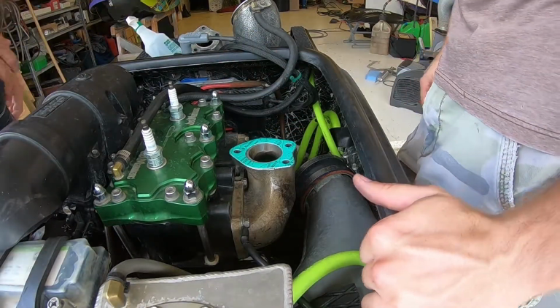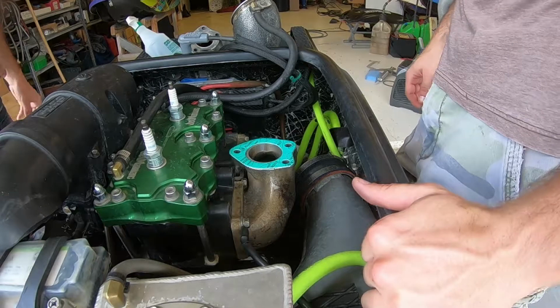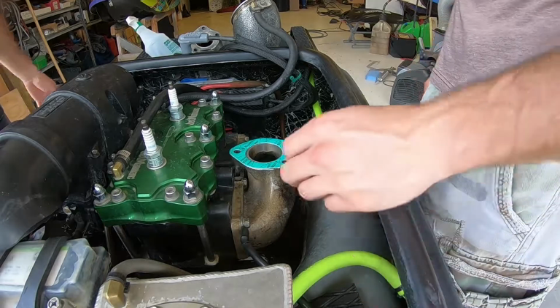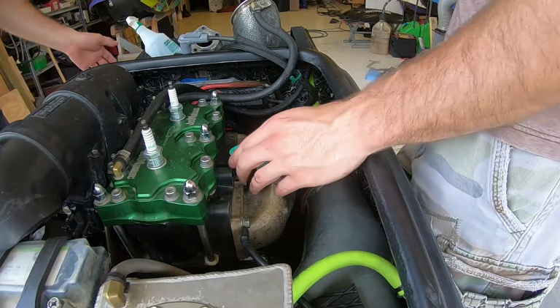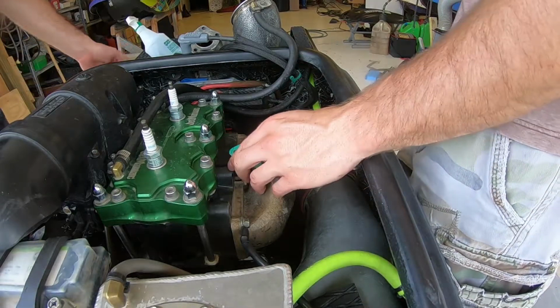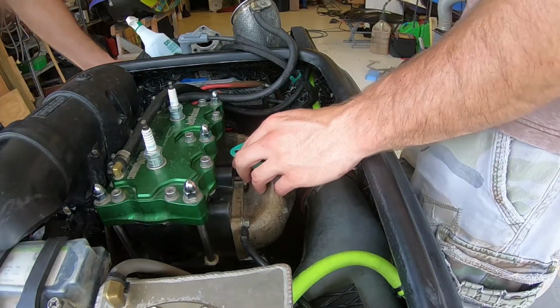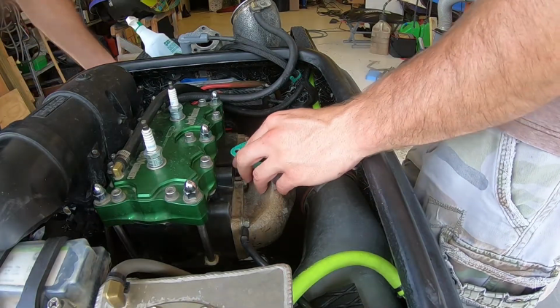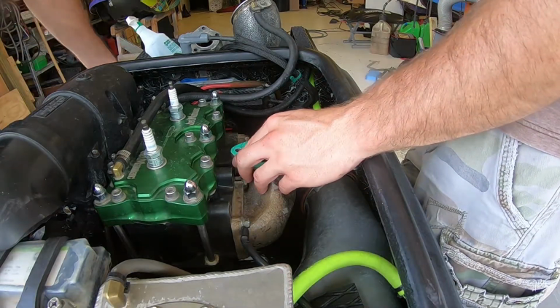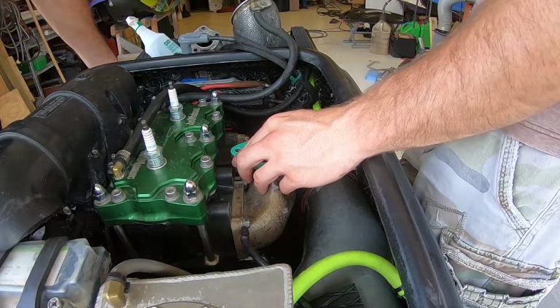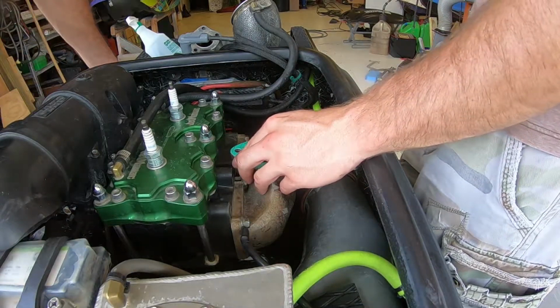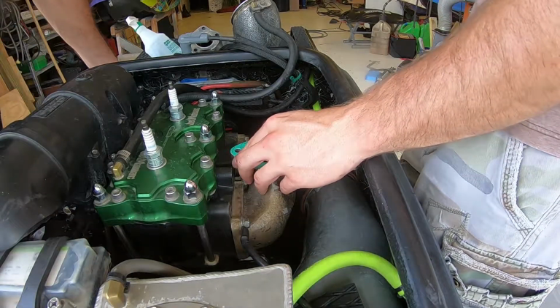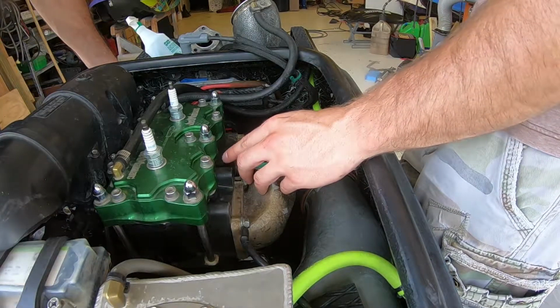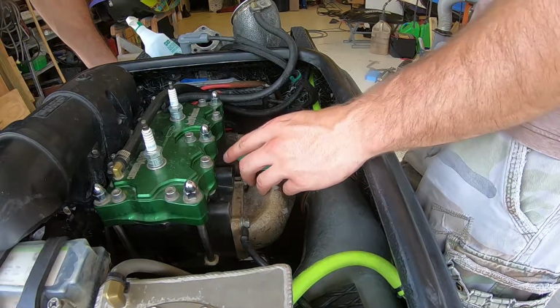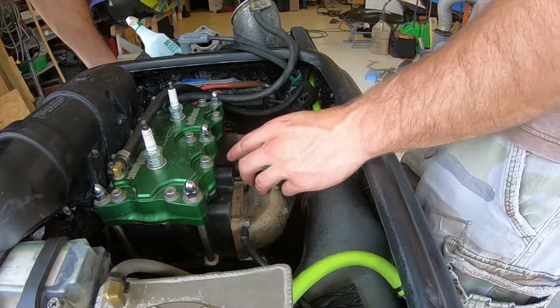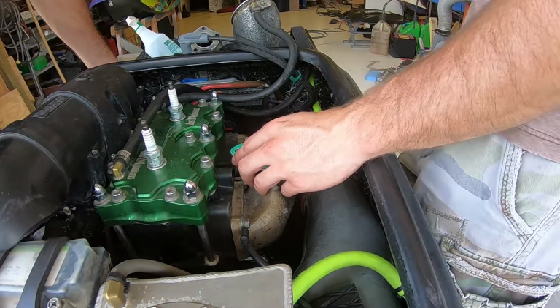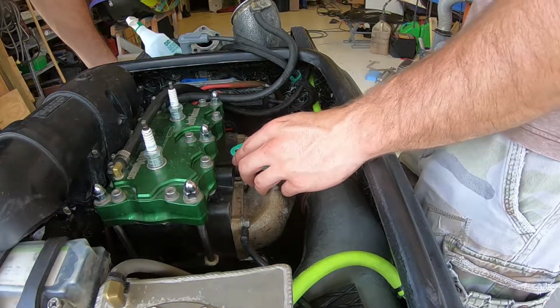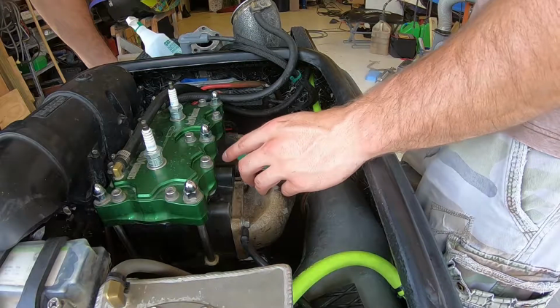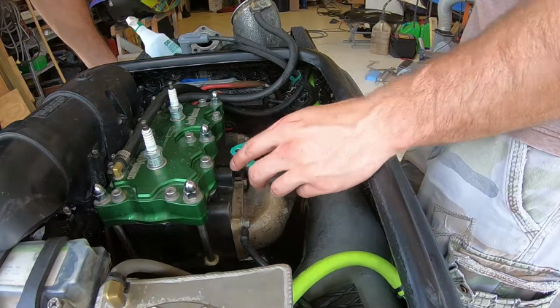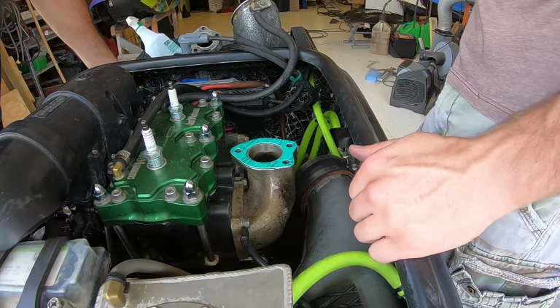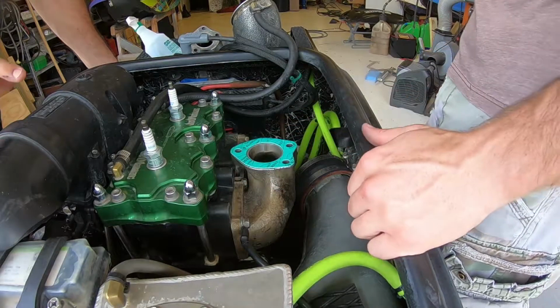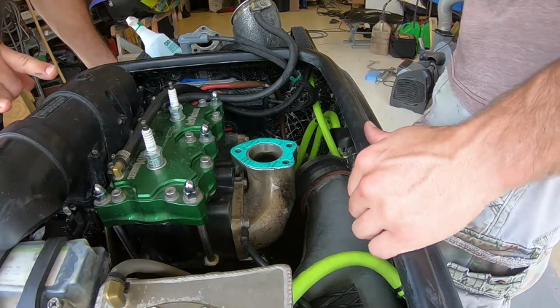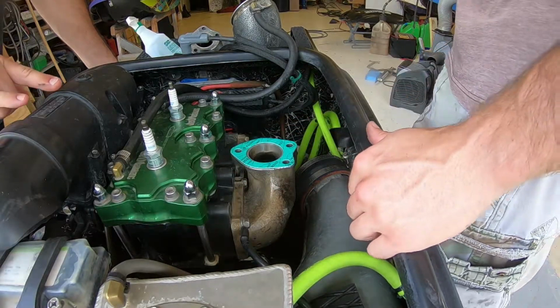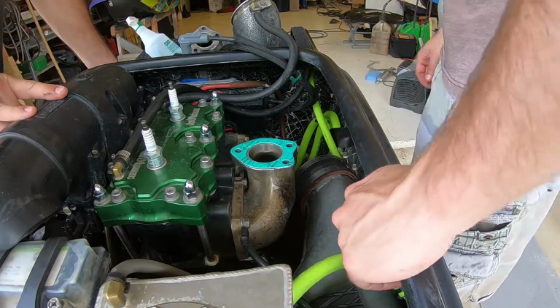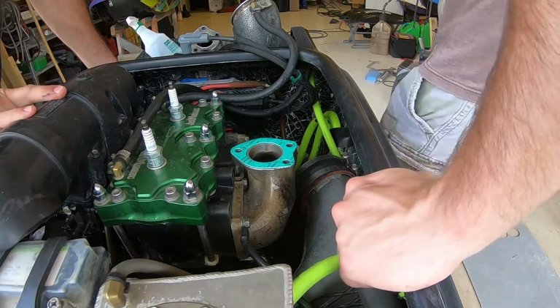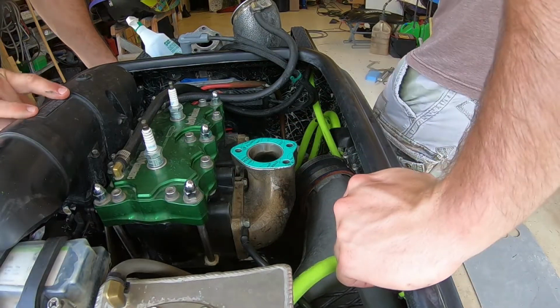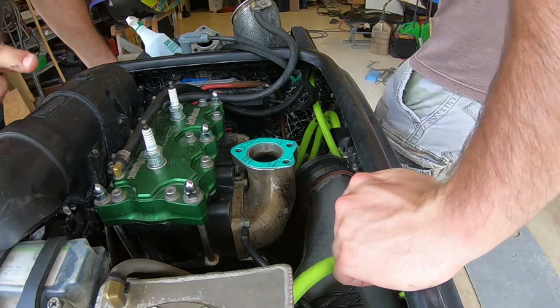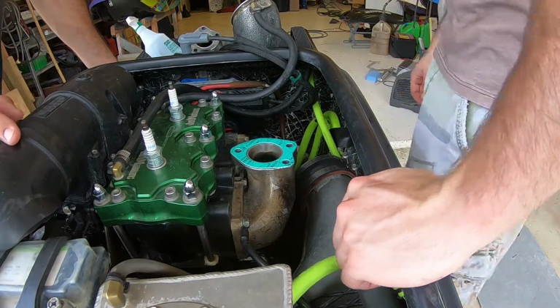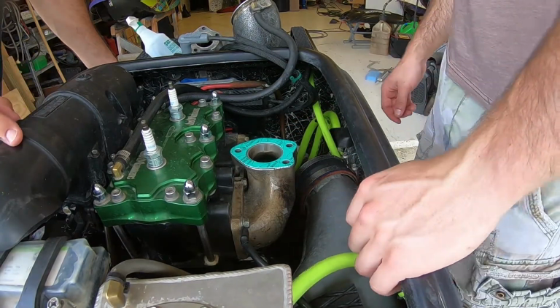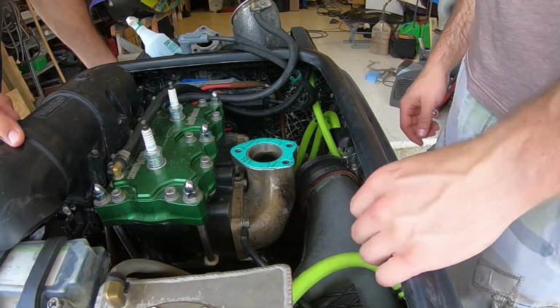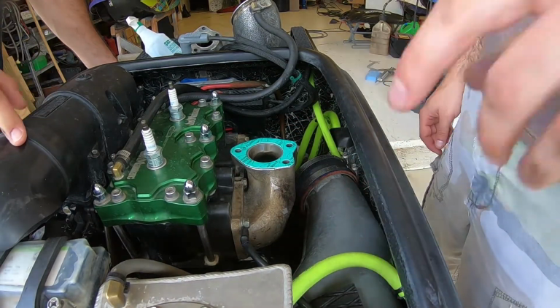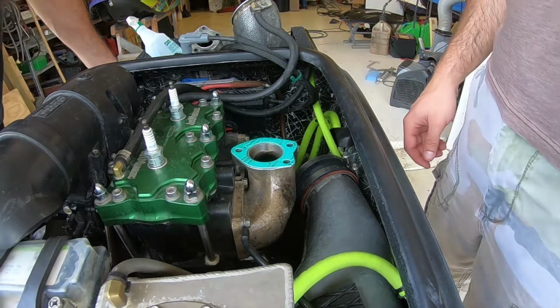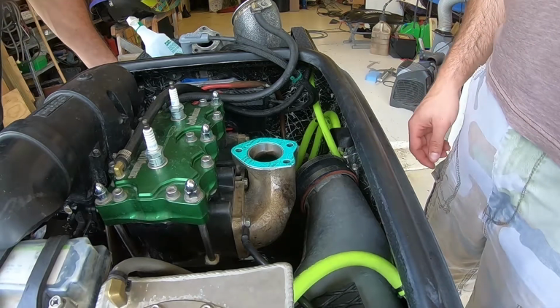But you lose the bottom end. — No you don't. — You don't think so? There are two ways to look at it: if you run a lay-down pipe with a big engine you don't lose as much bottom end as with a lay-down pipe on a smaller setup.